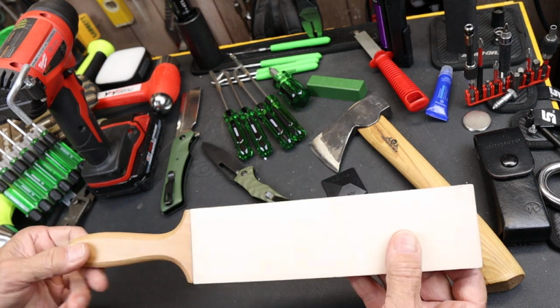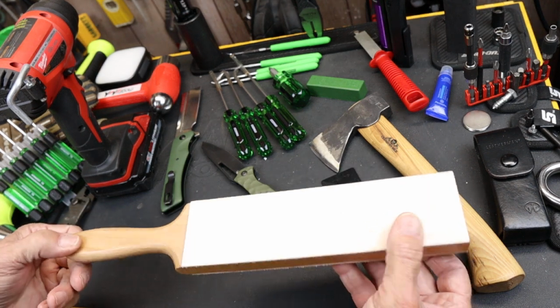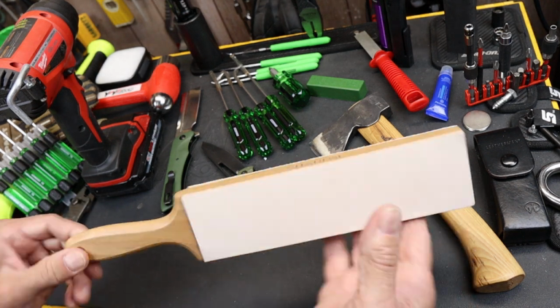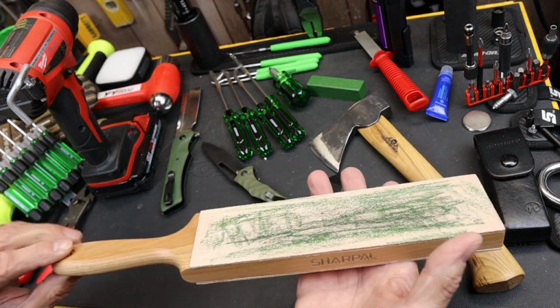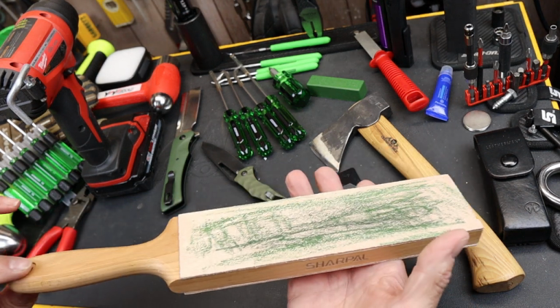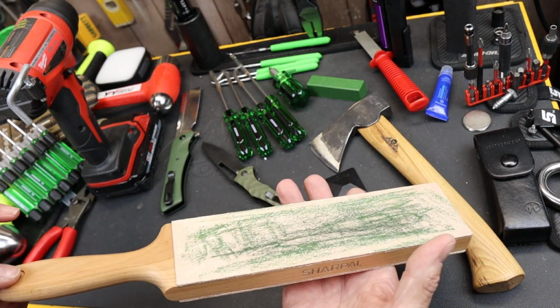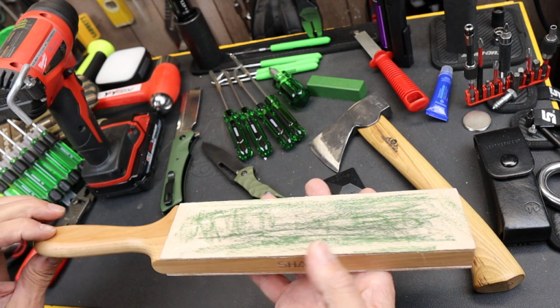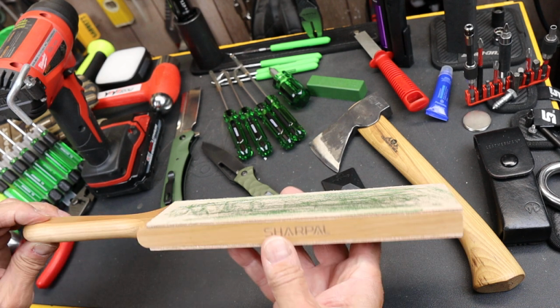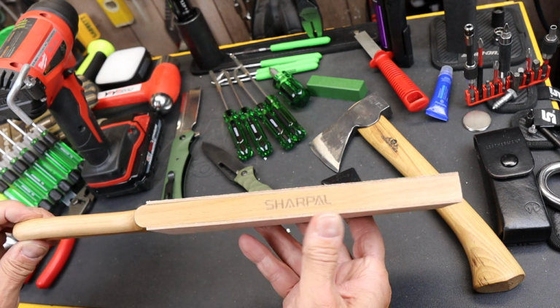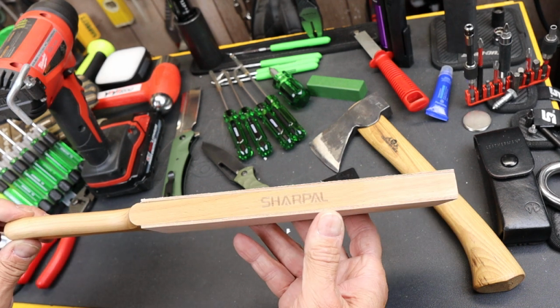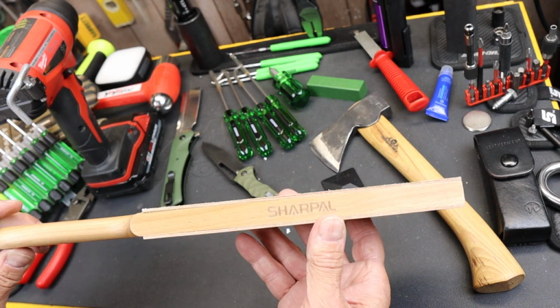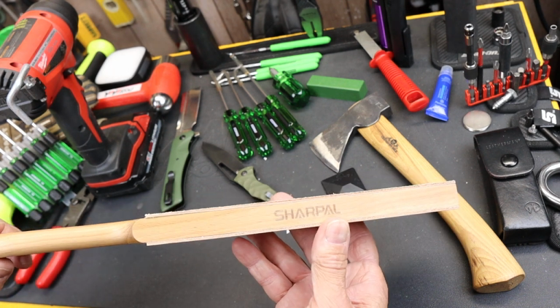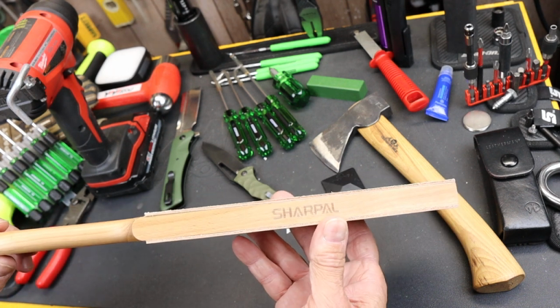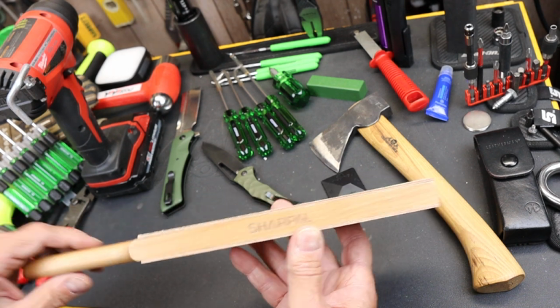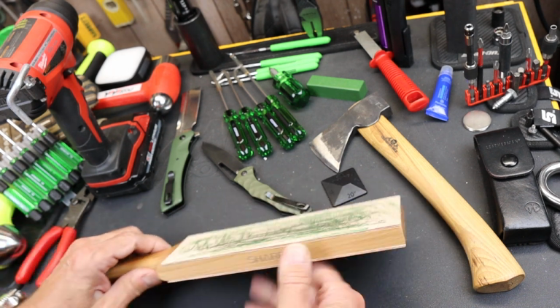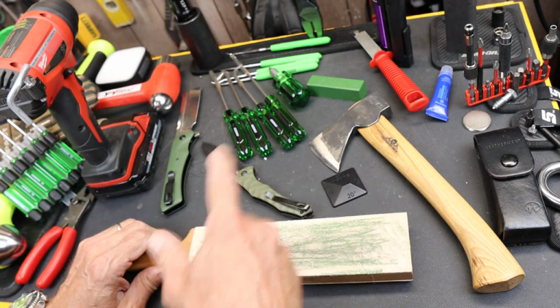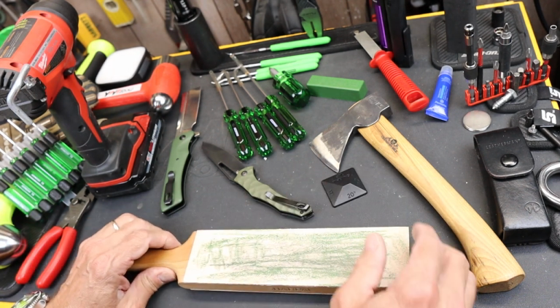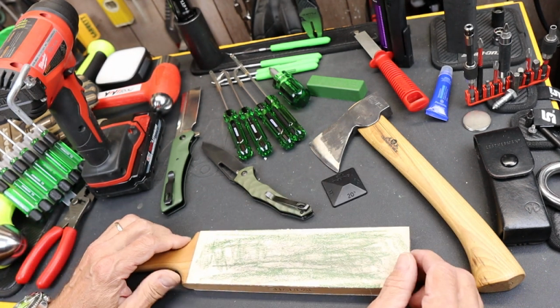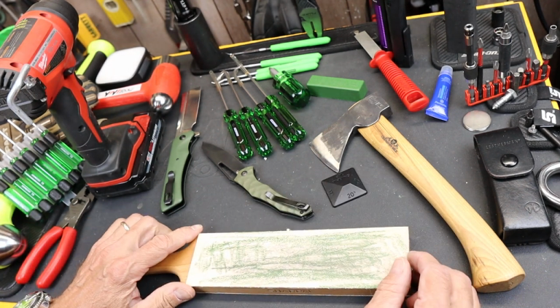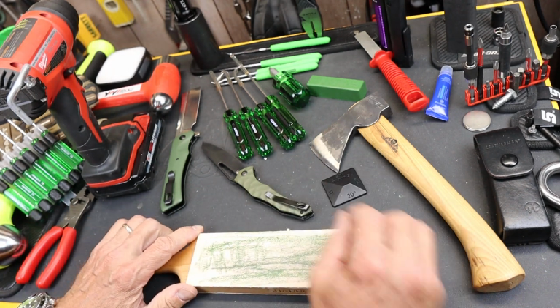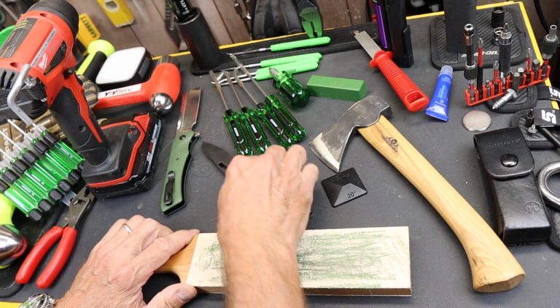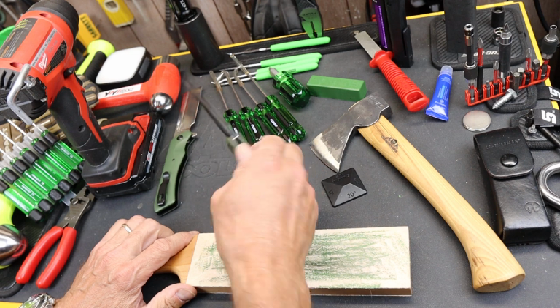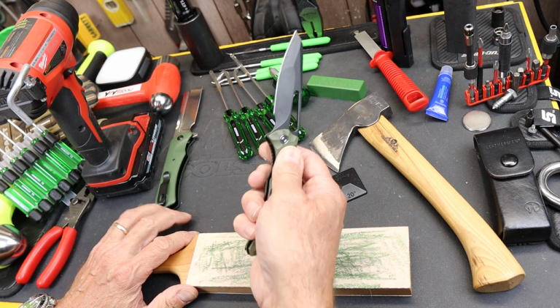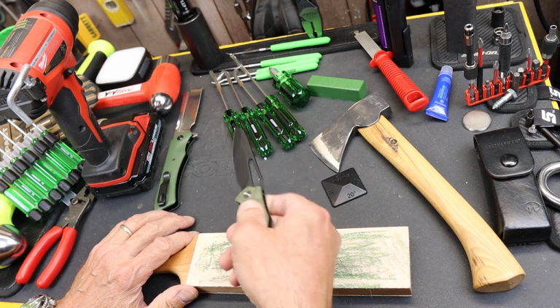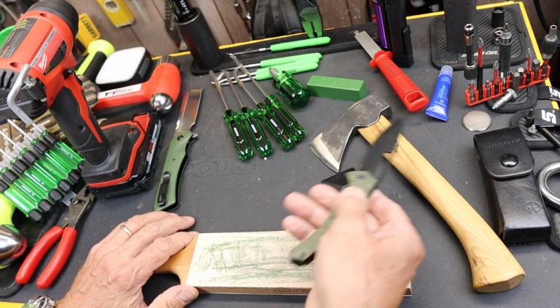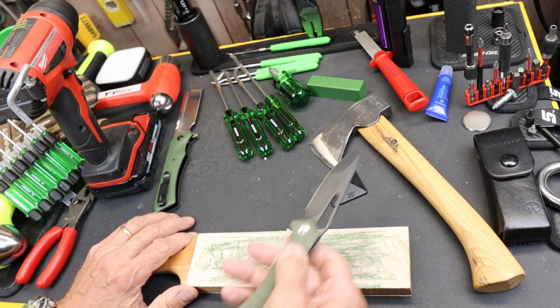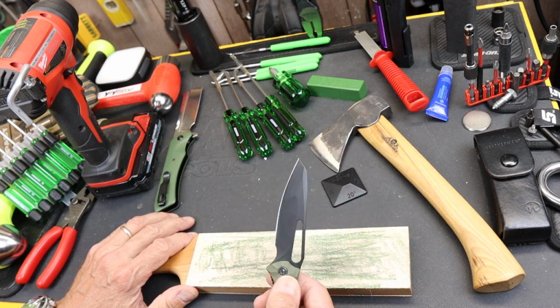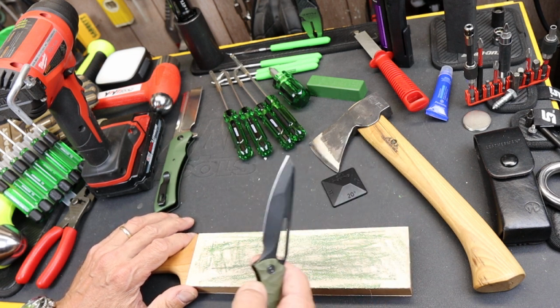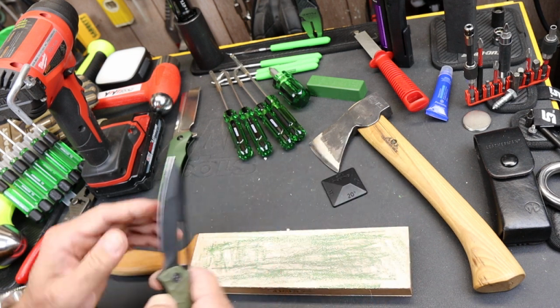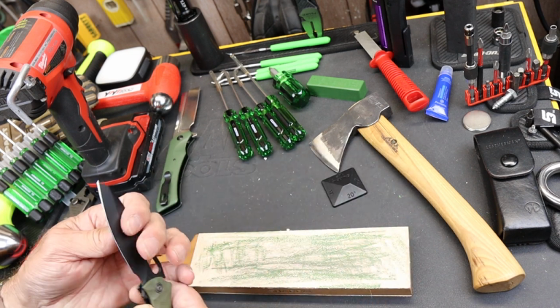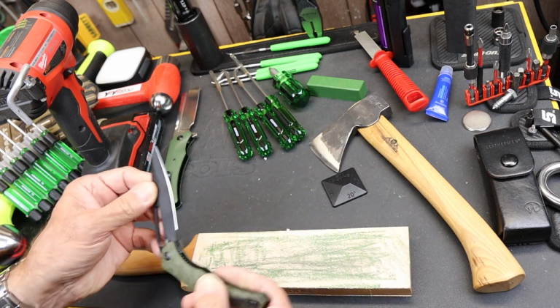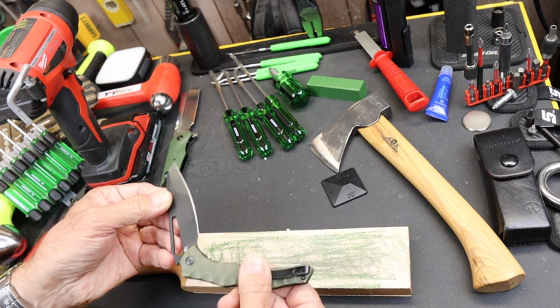I'll put a link below for it. Sharpal makes all kinds of affordable sharpening tools for most of our hand carry, EDC, hatchets, axes, etc.